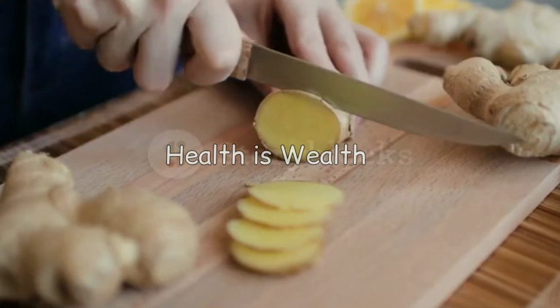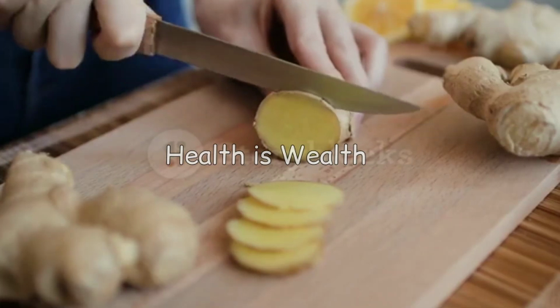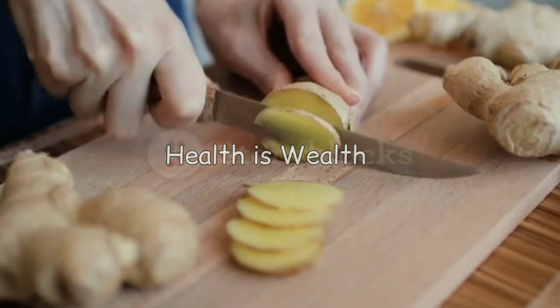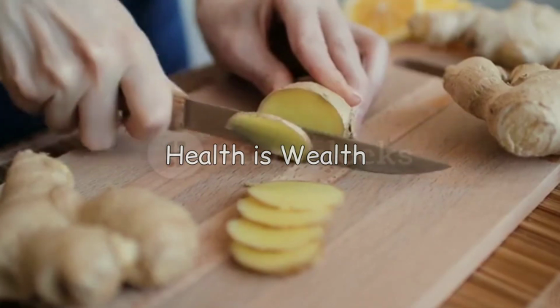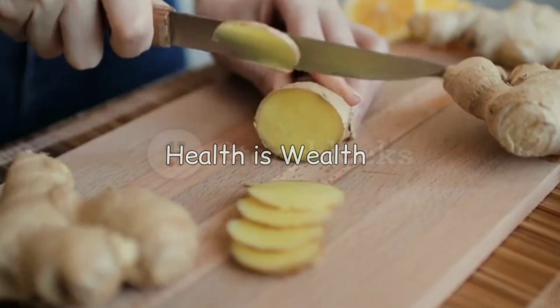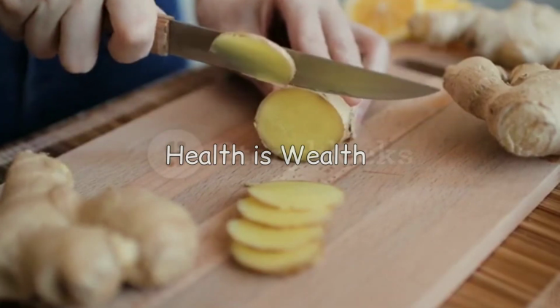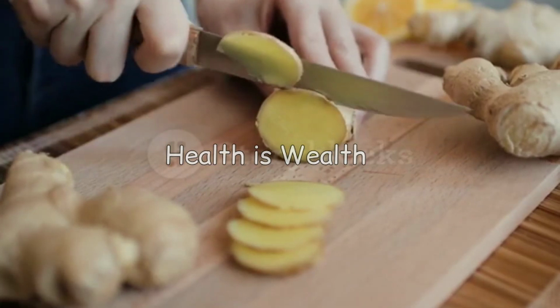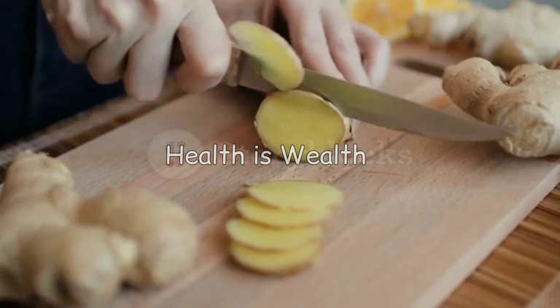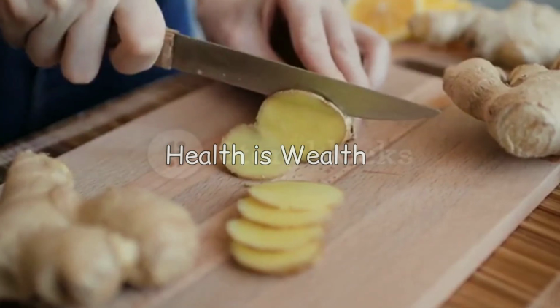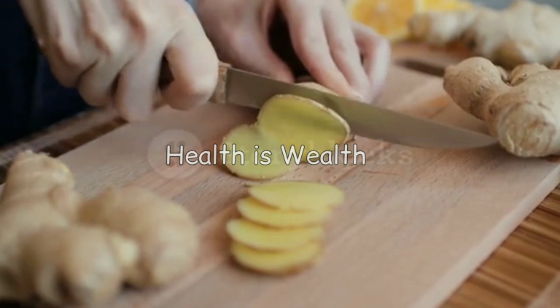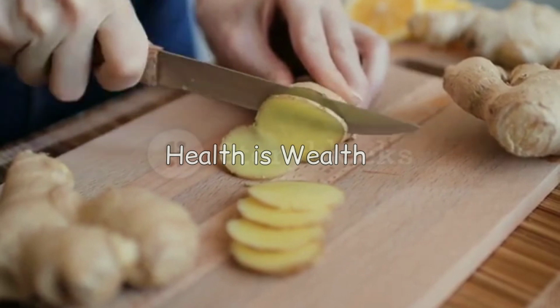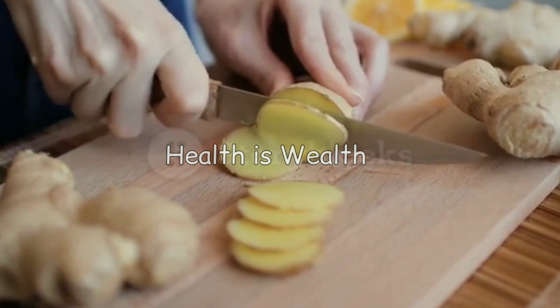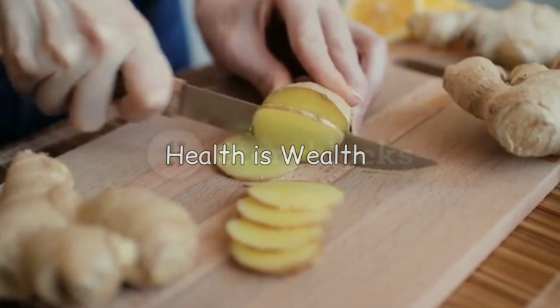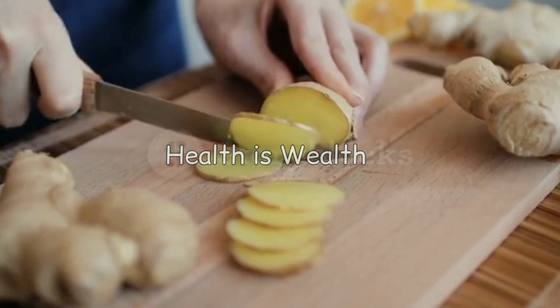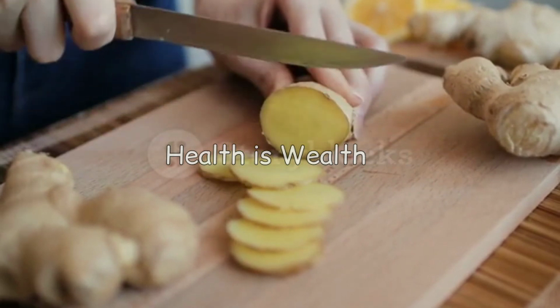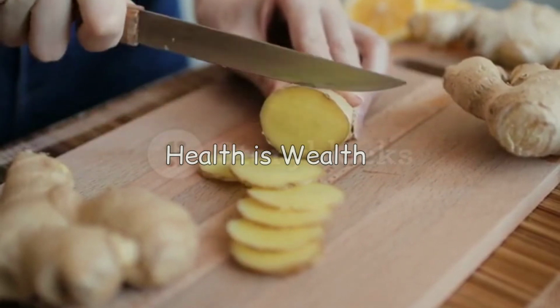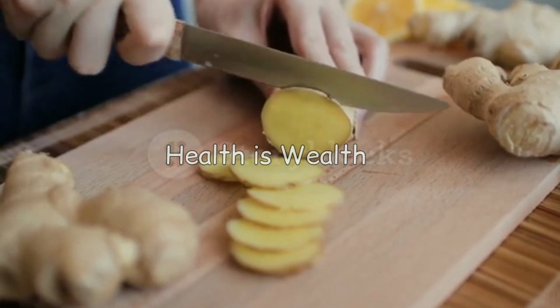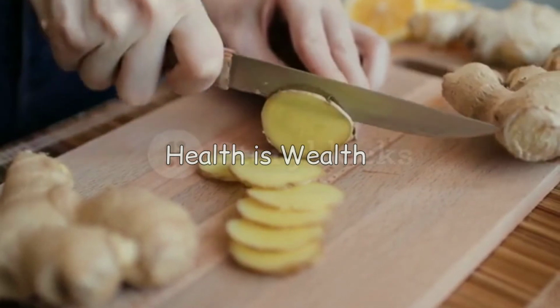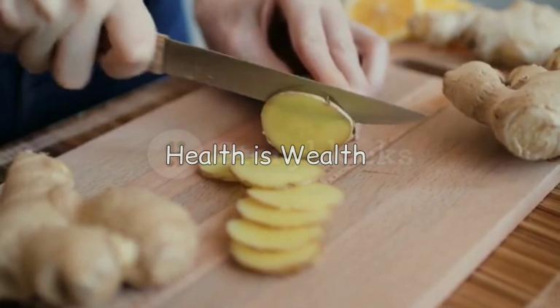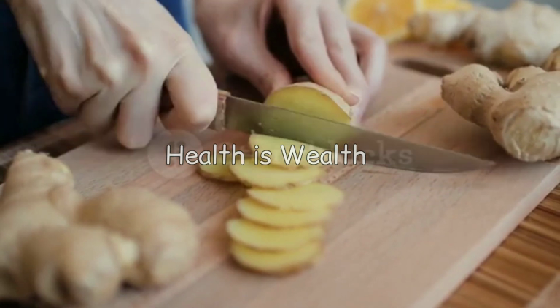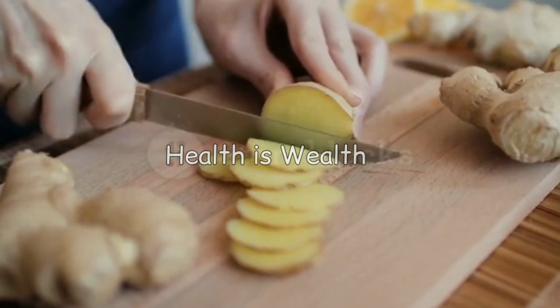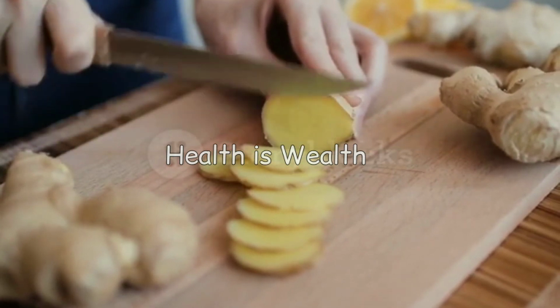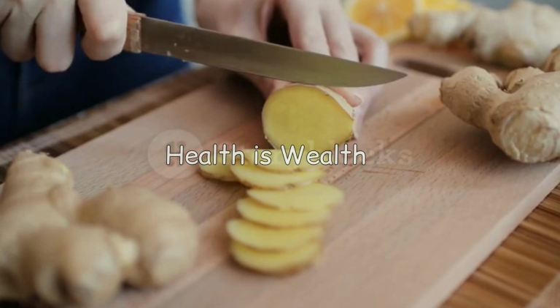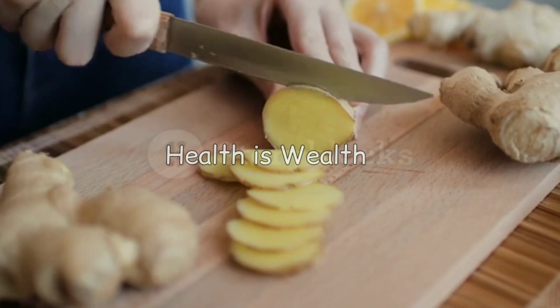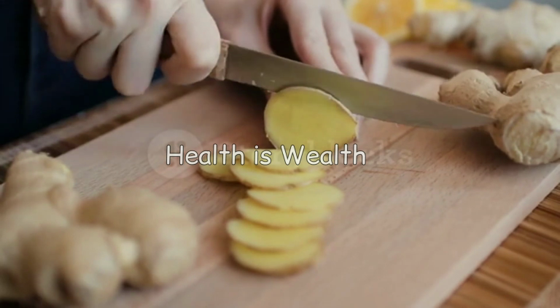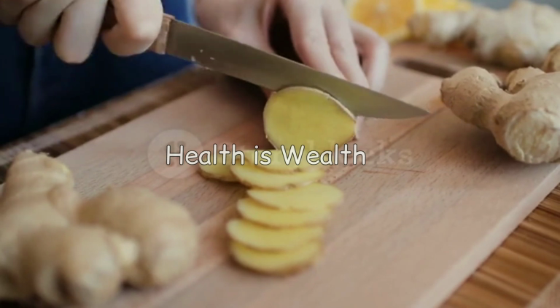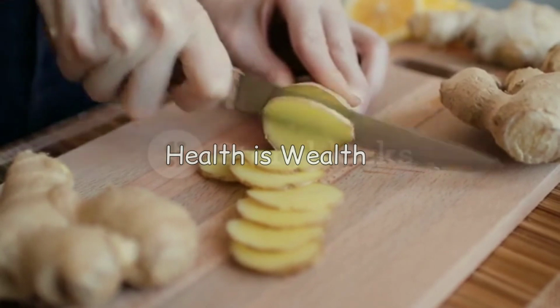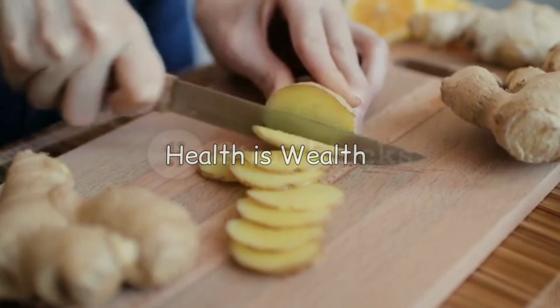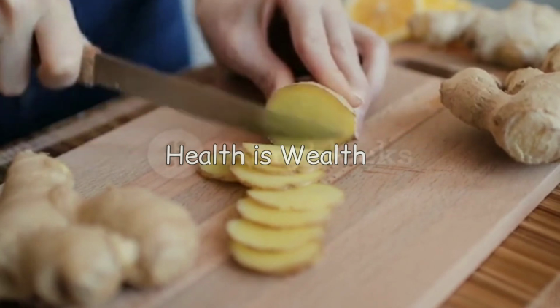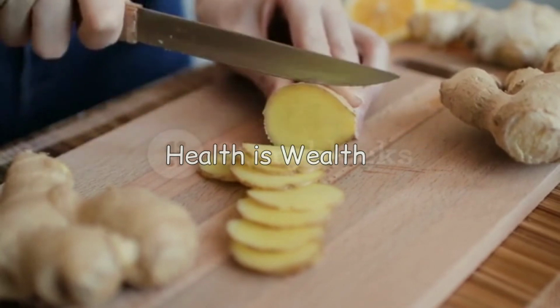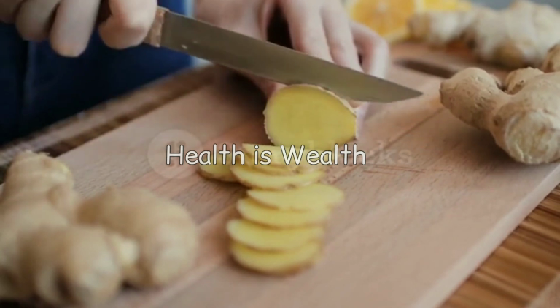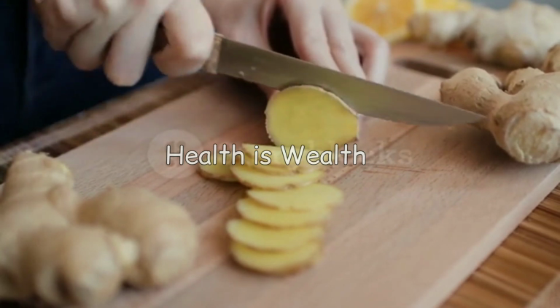Ginger contains compounds that can help reduce inflammation and lower uric acid levels. It has also been shown to have pain-relieving properties, which can help alleviate gout symptoms.